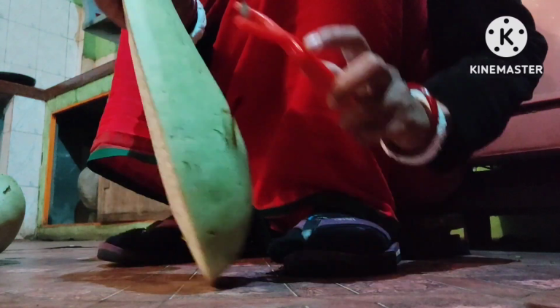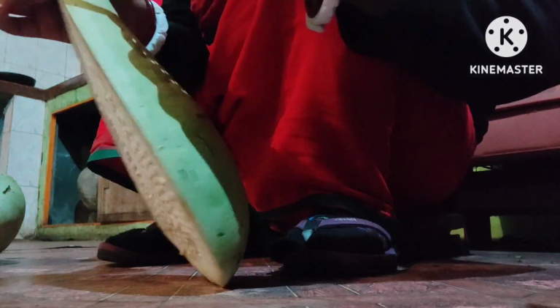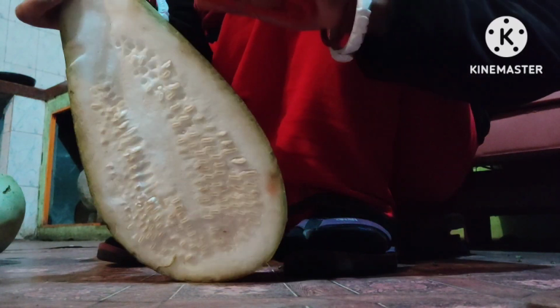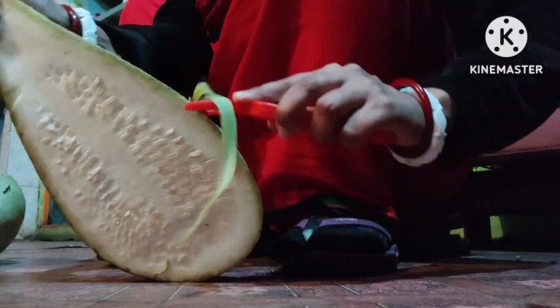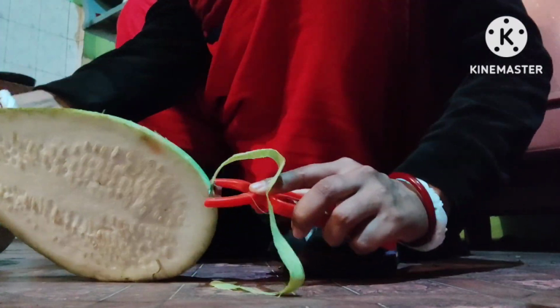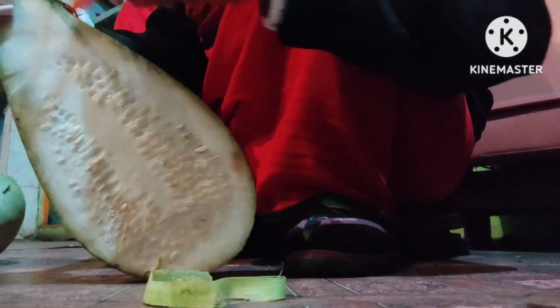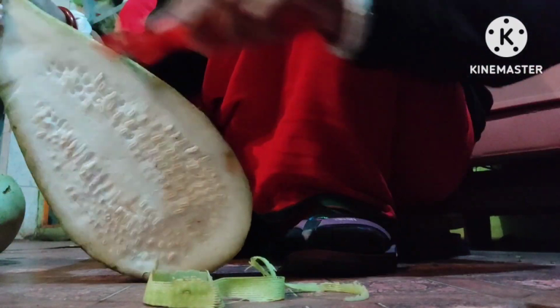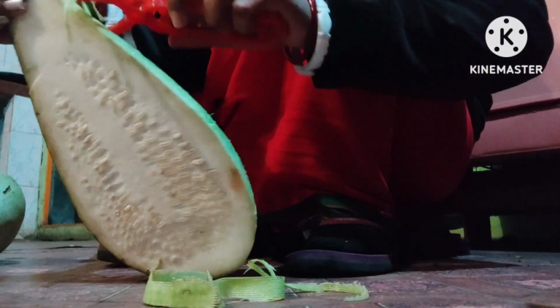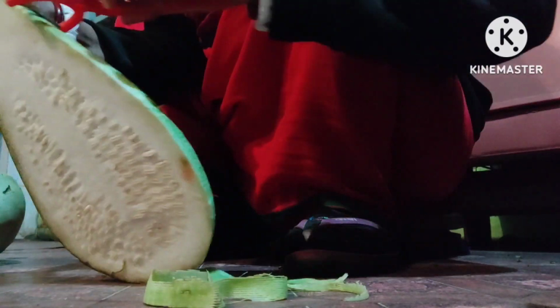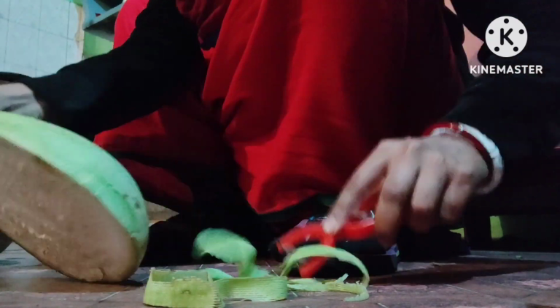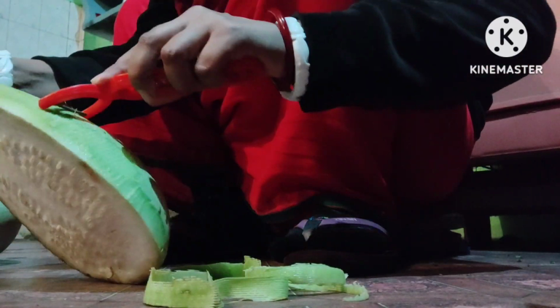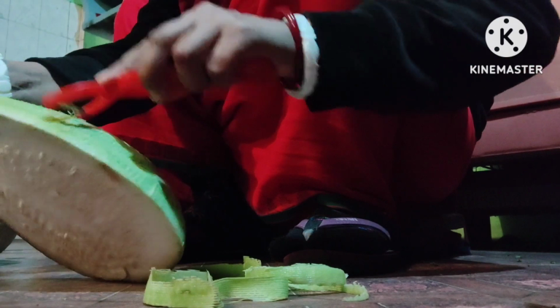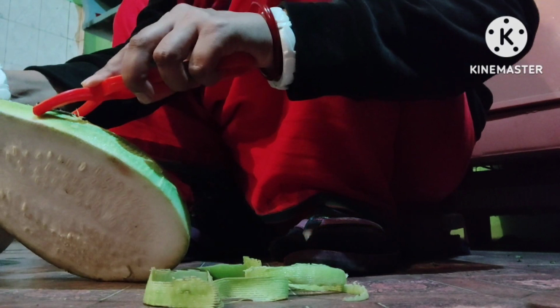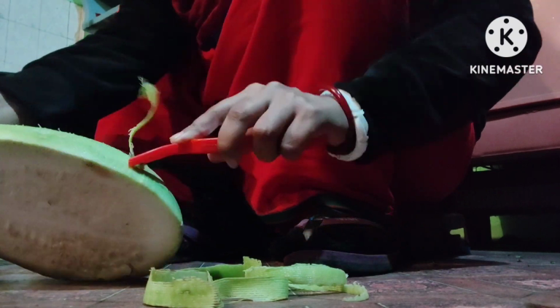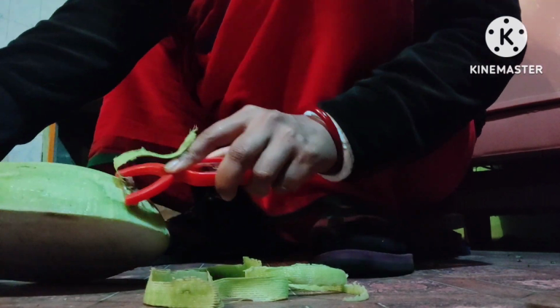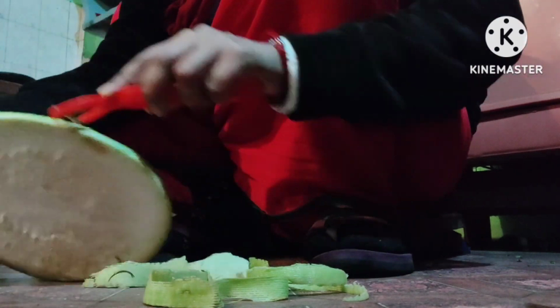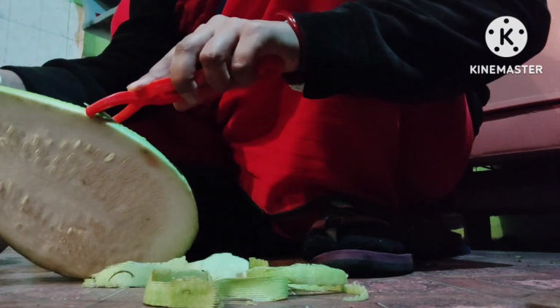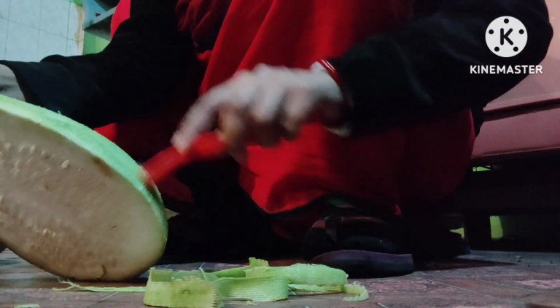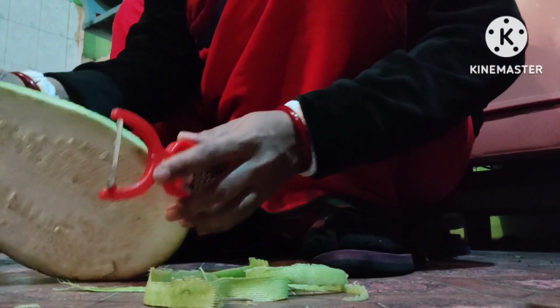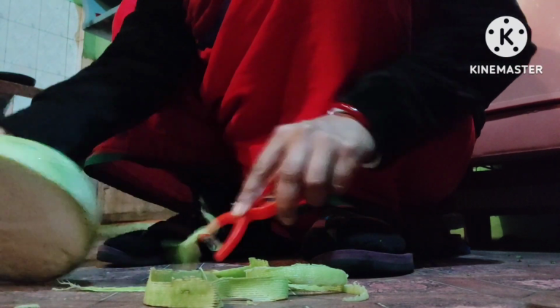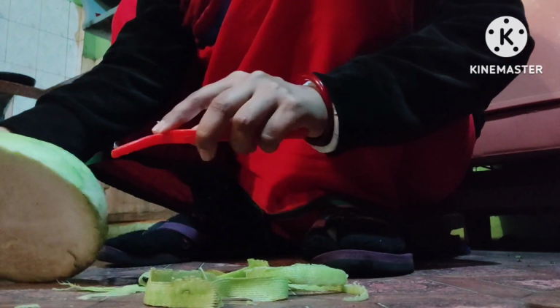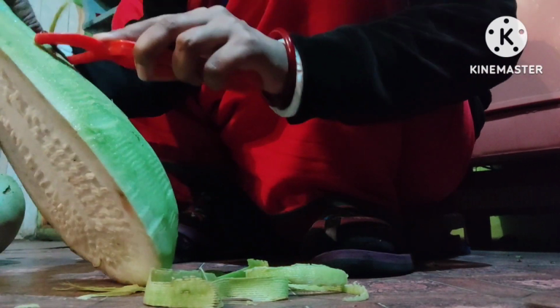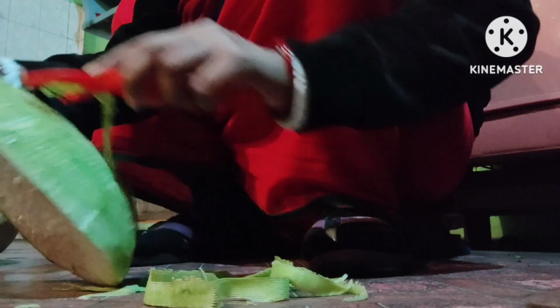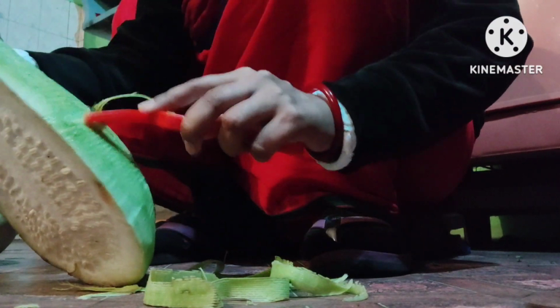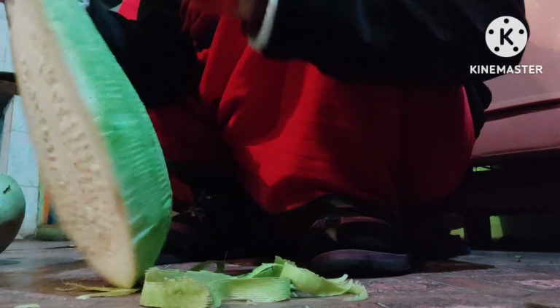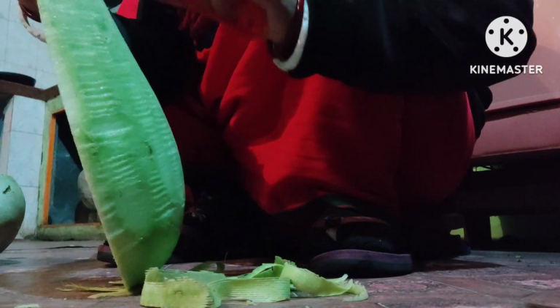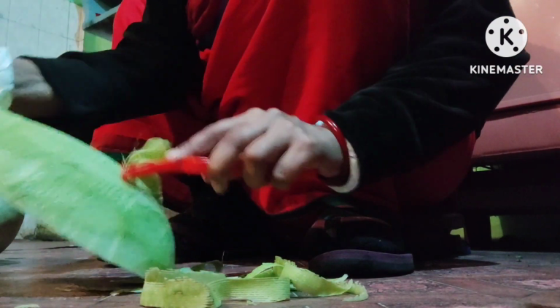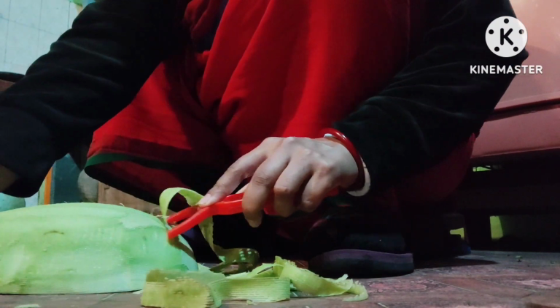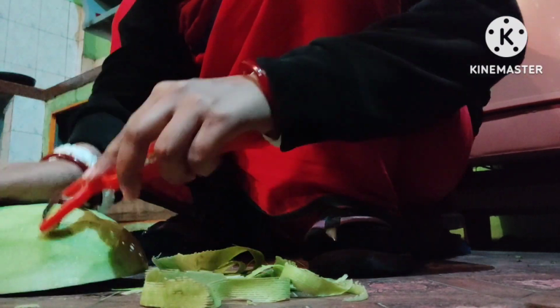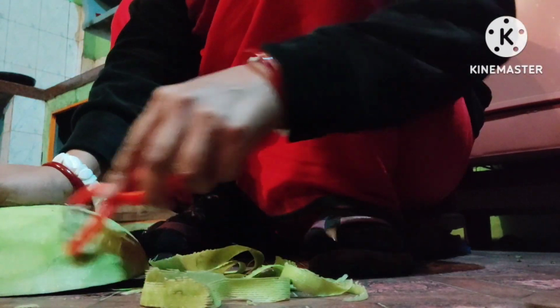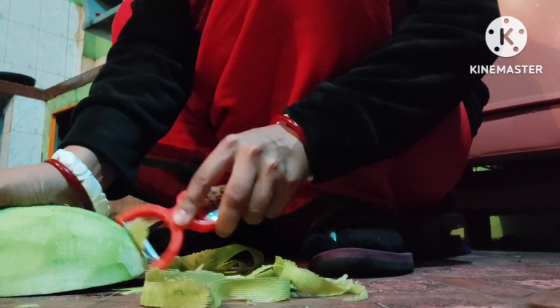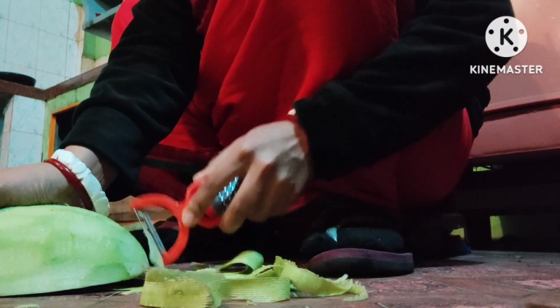Hello everyone. Today I am going to make Loki Lau. Loki doesn't want to eat a lot because he doesn't want to make it. So I am going to make Loki and it will be very tasty.